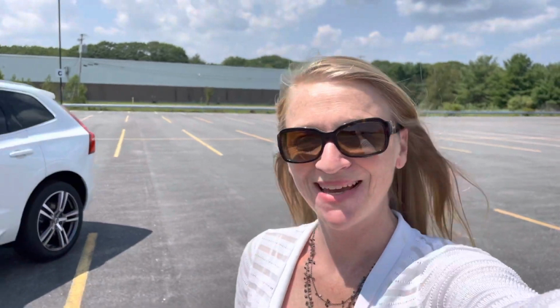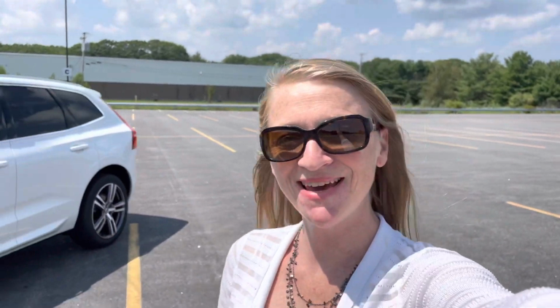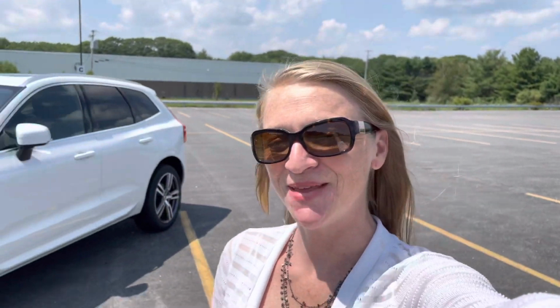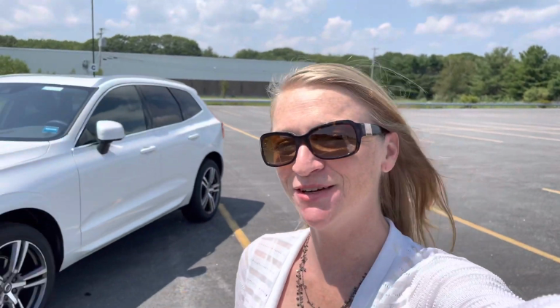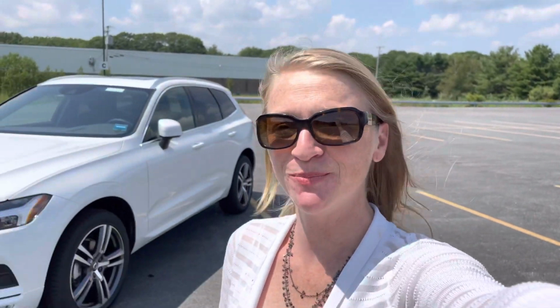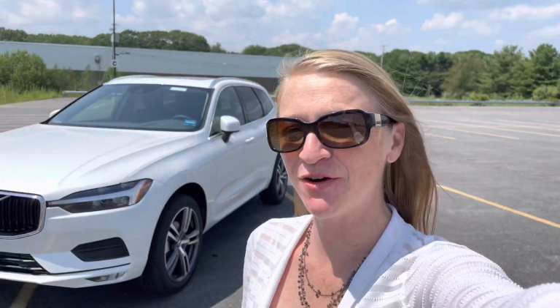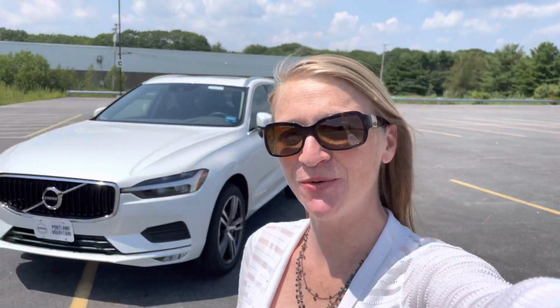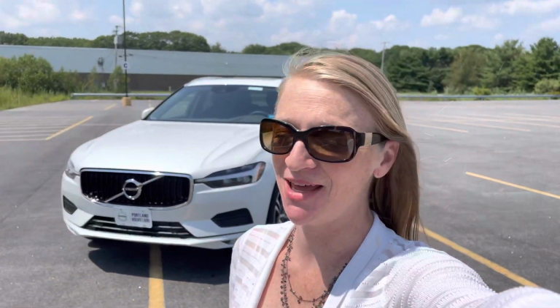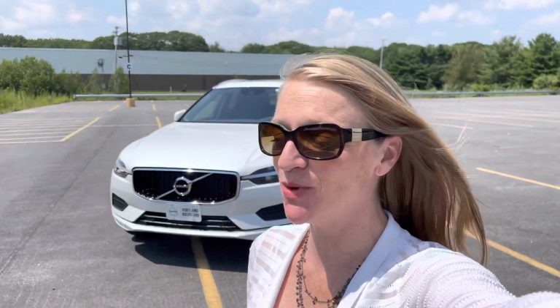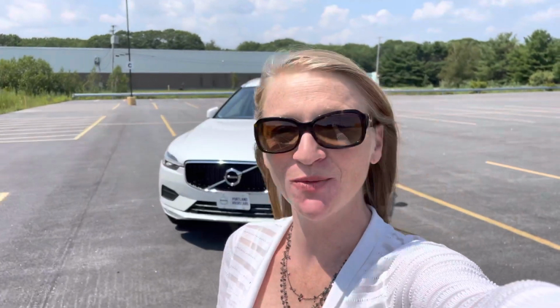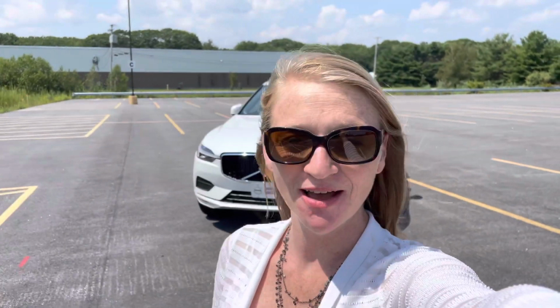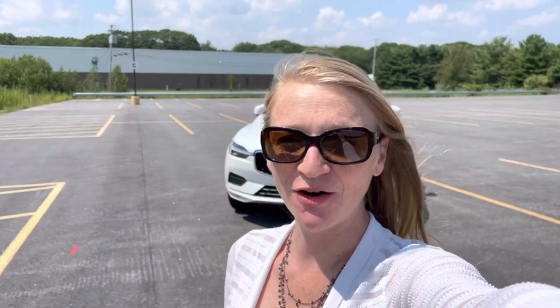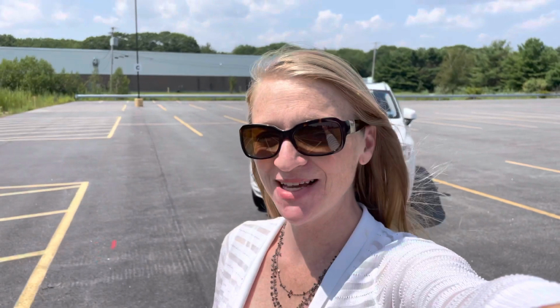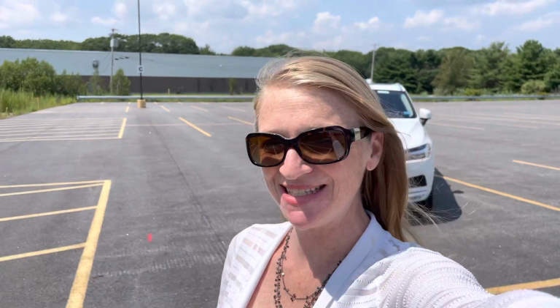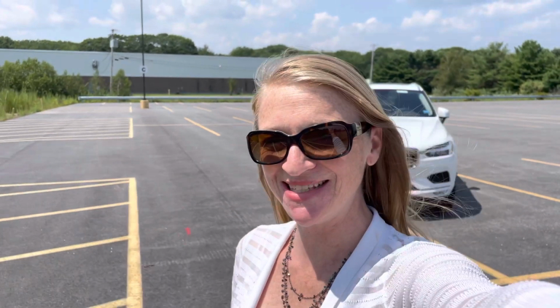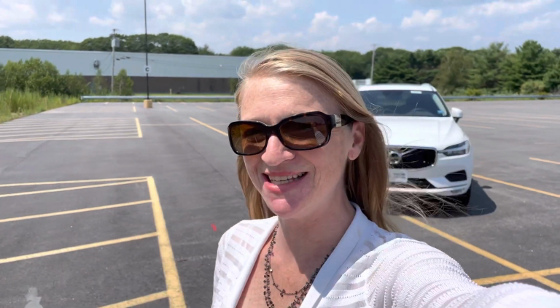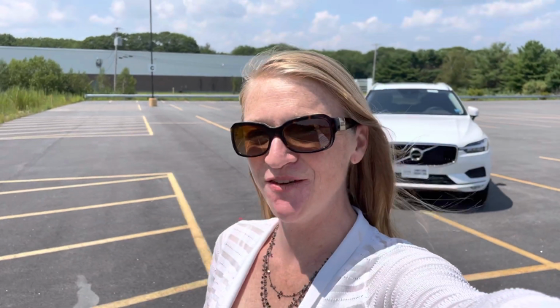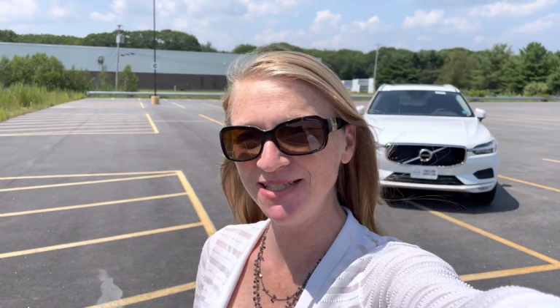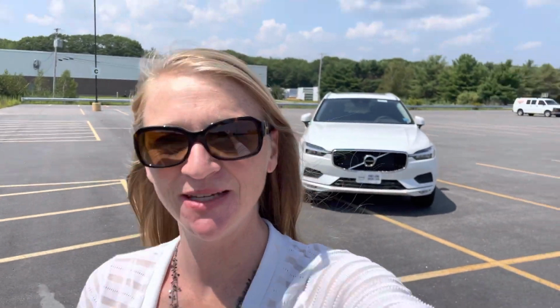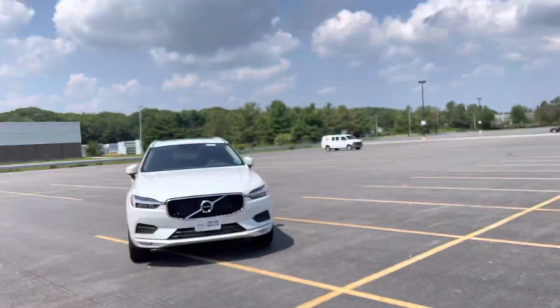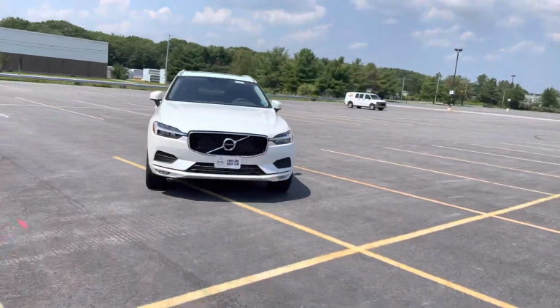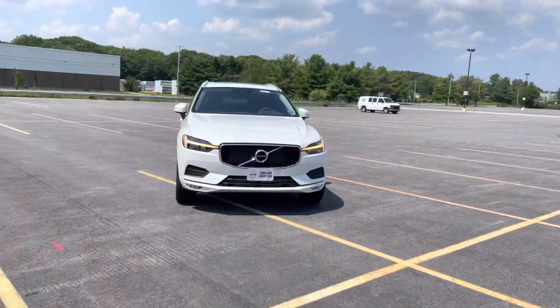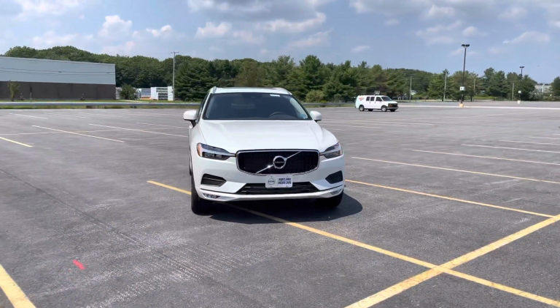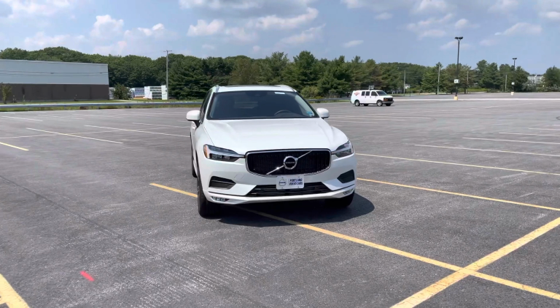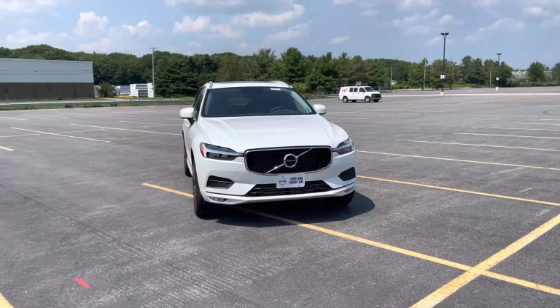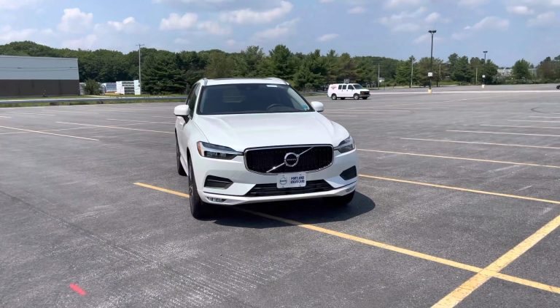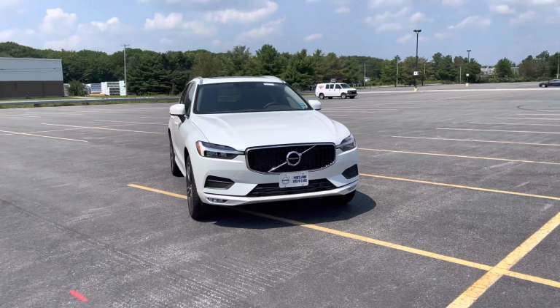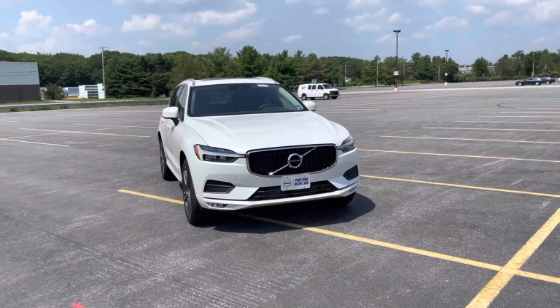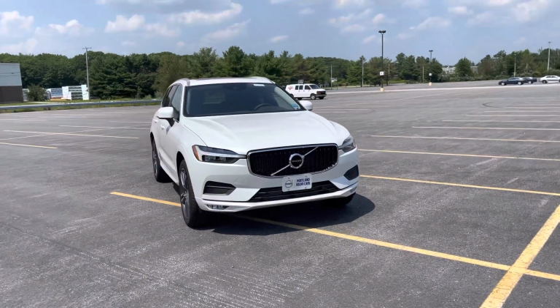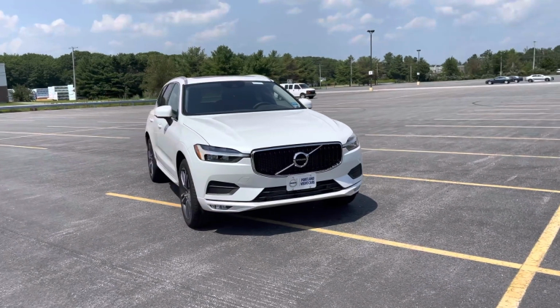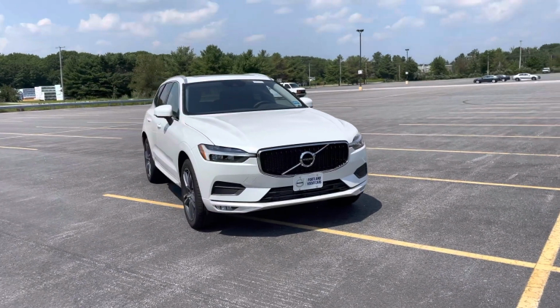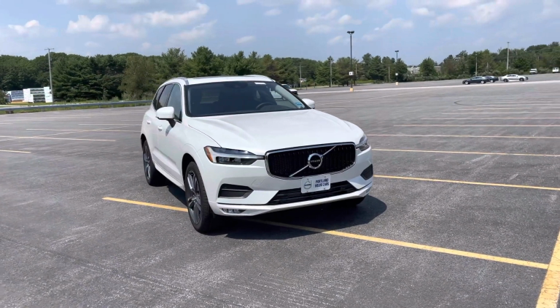Hey there, Heather here from Portland Volvo with a 2021 Volvo XC60 T5 Momentum in crystal white metallic with a charcoal leather interior.